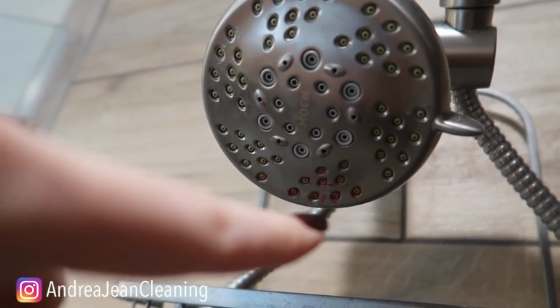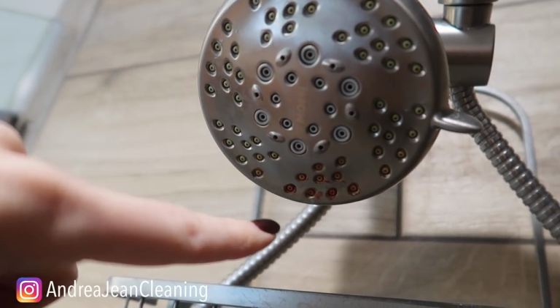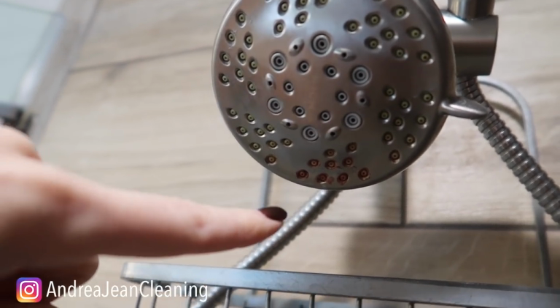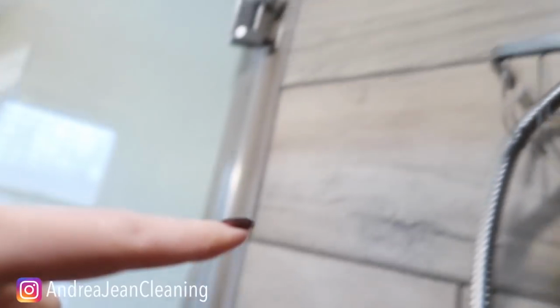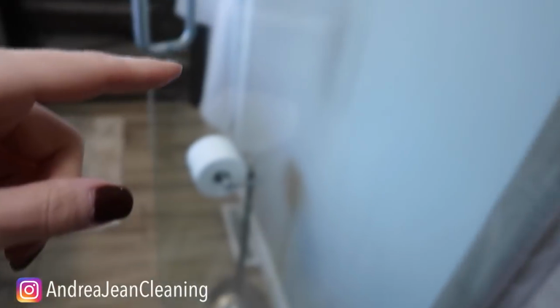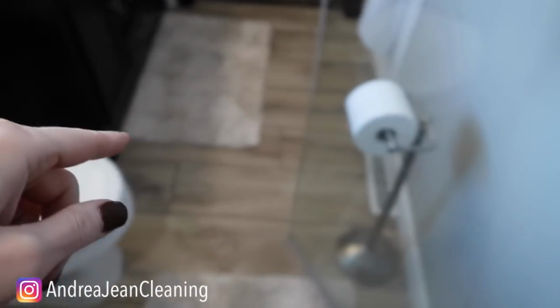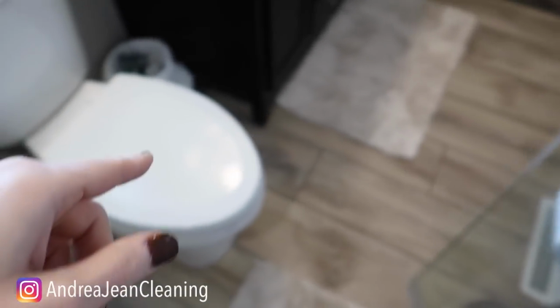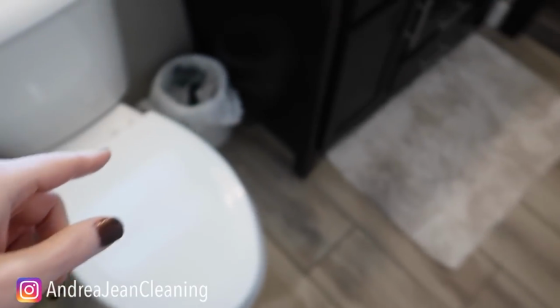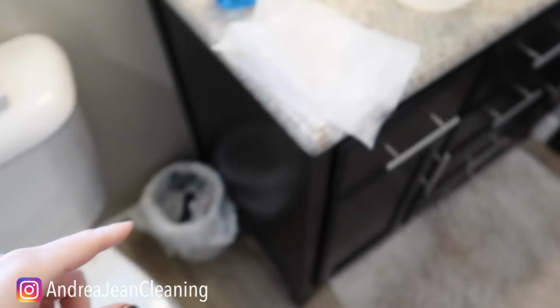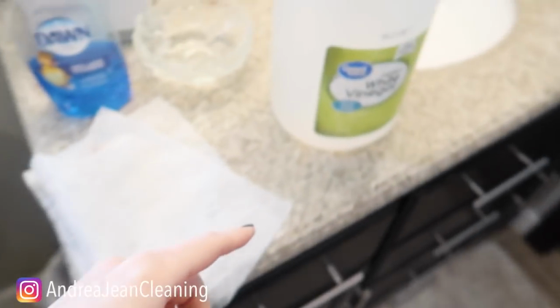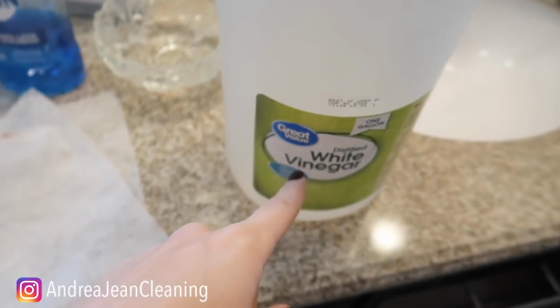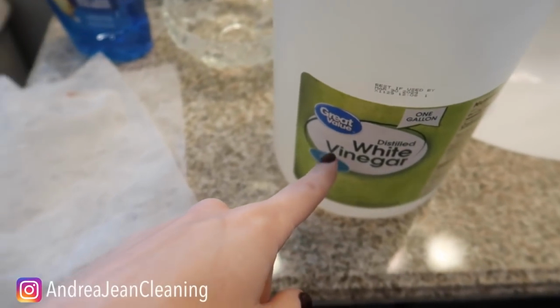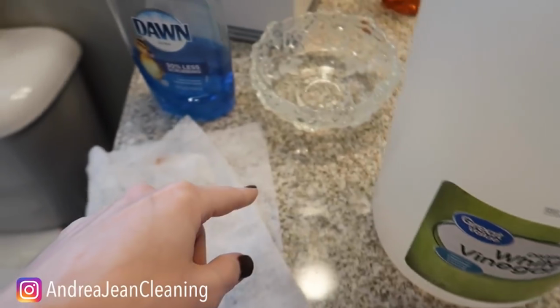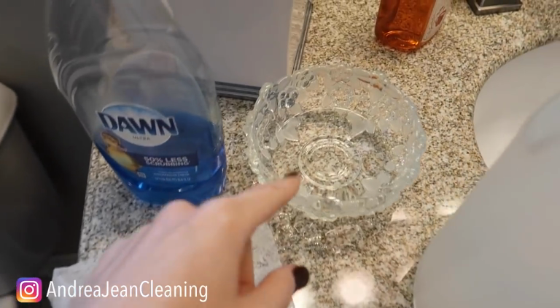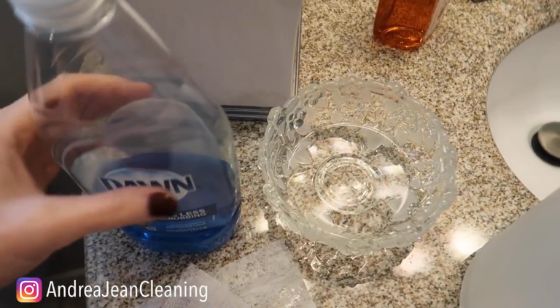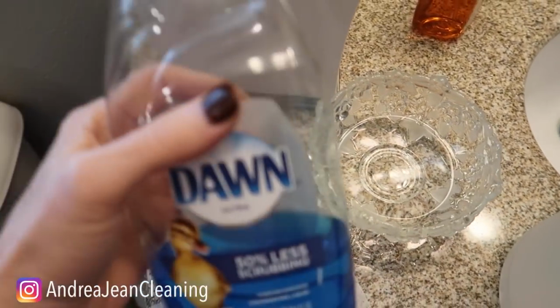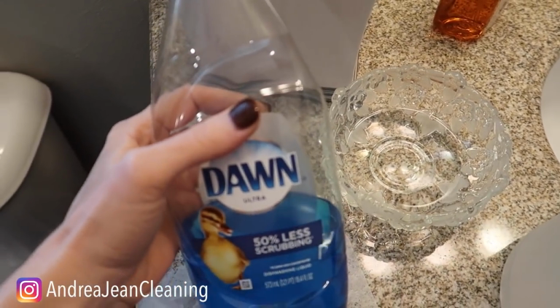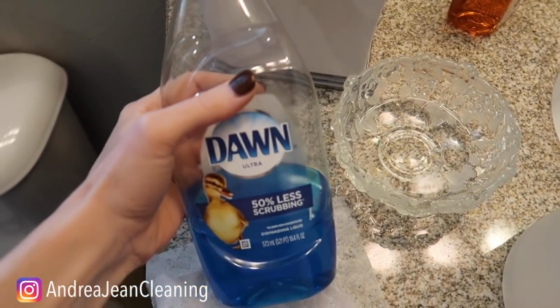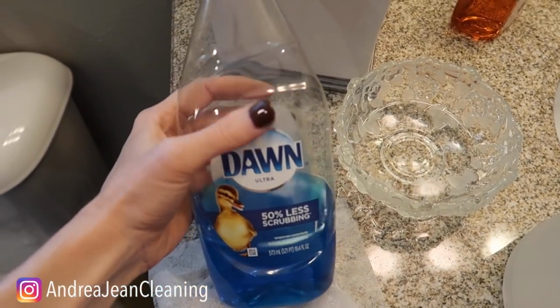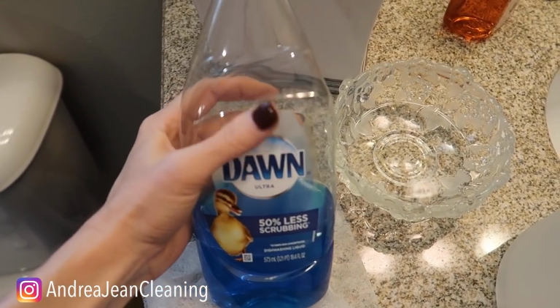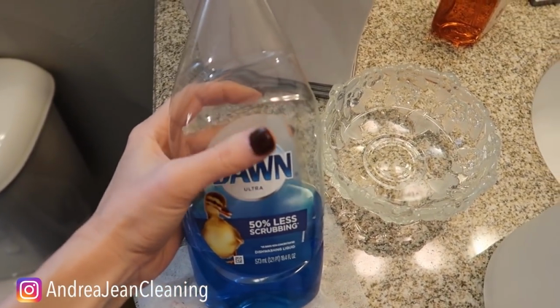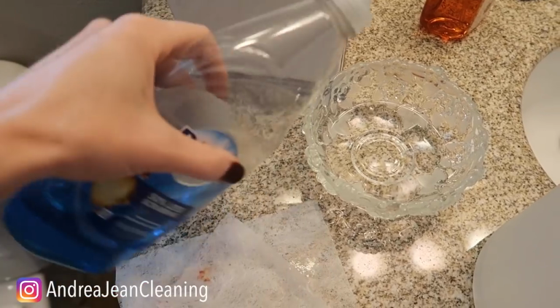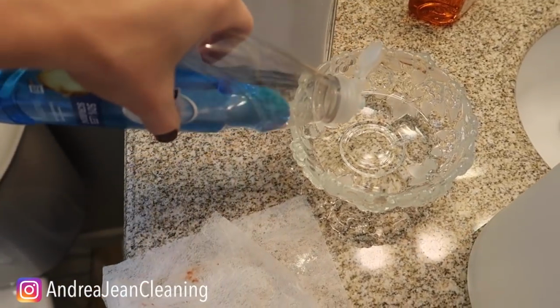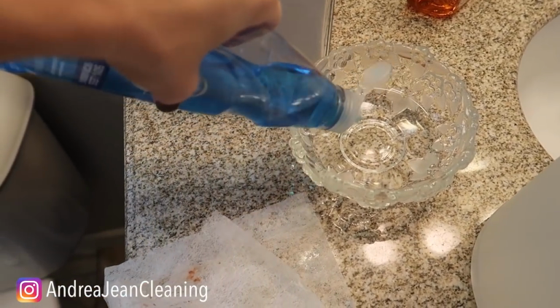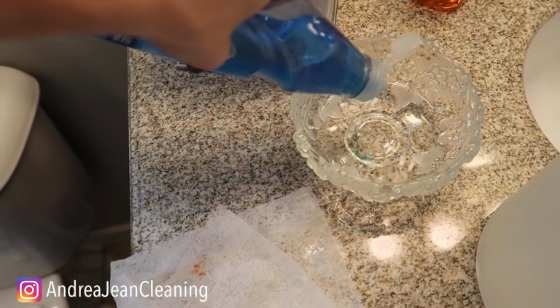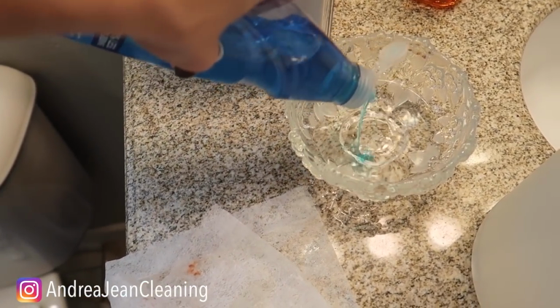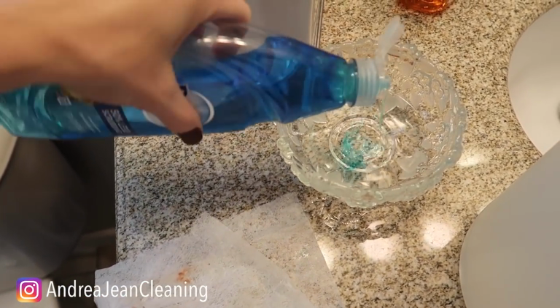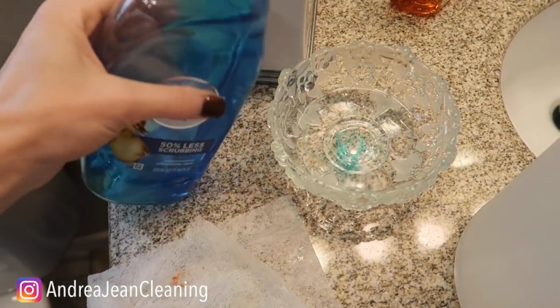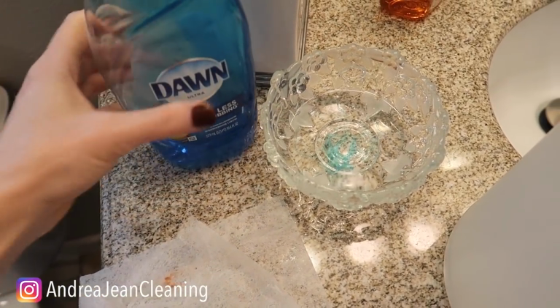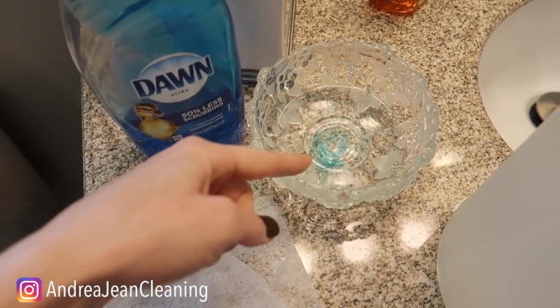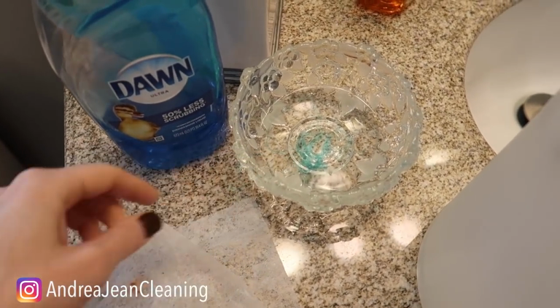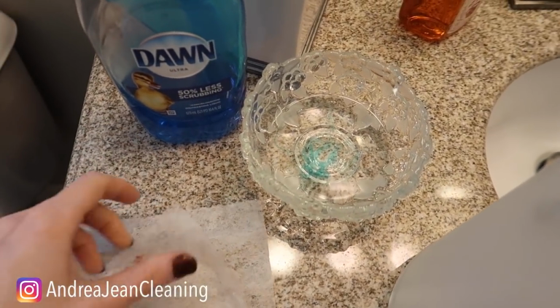Well, I have a quicker solution for you. Yes, we are going to be using some vinegar — put a little bowl right here — but then we're going to be taking some Dawn dish soap. Put these two together and you've got the Miracle Shower Cleaner.